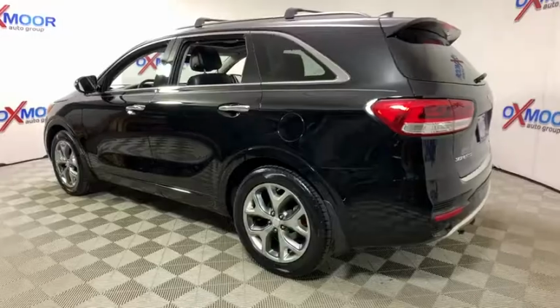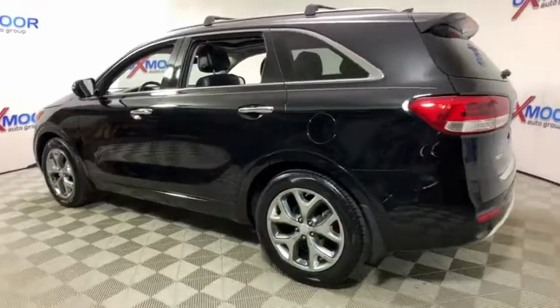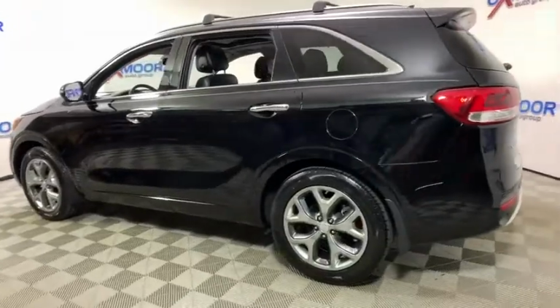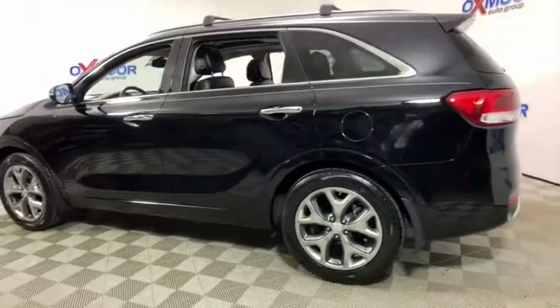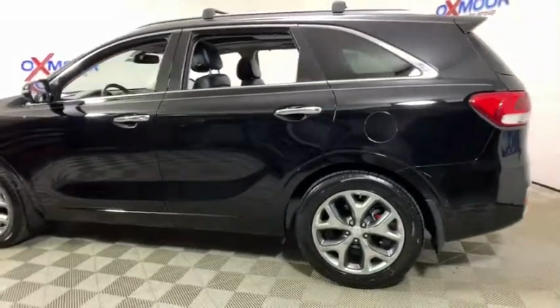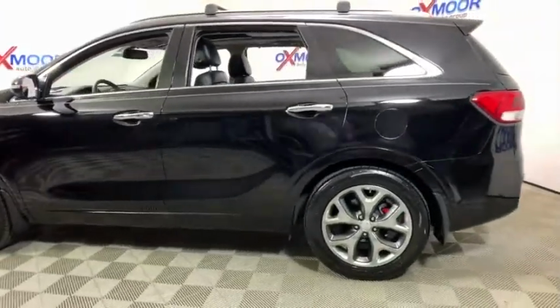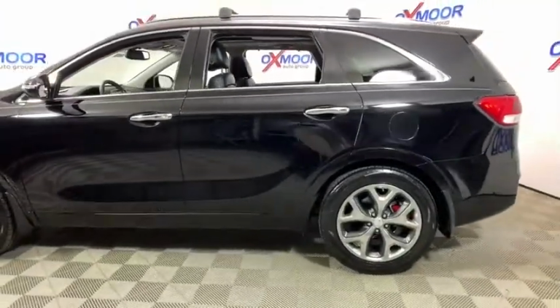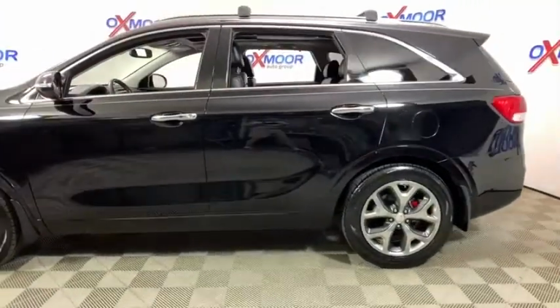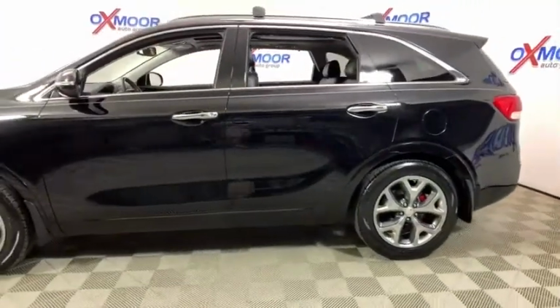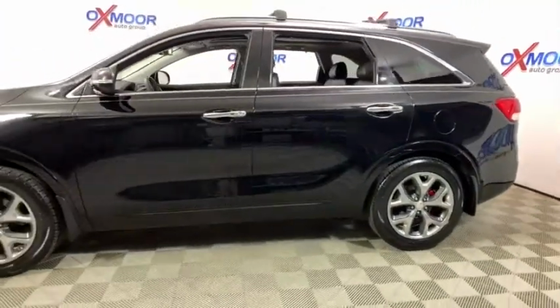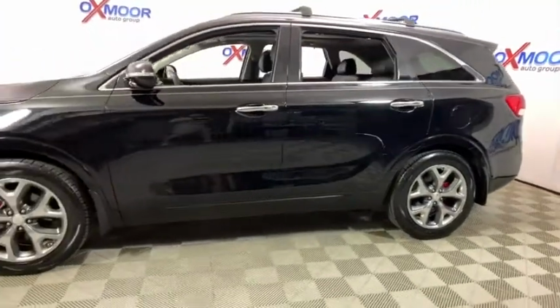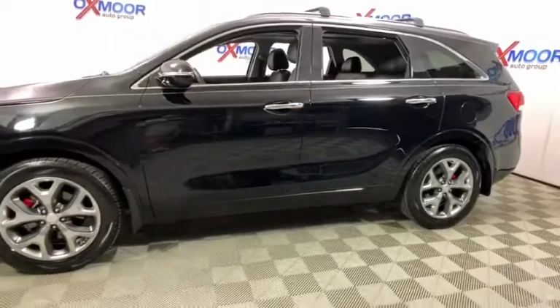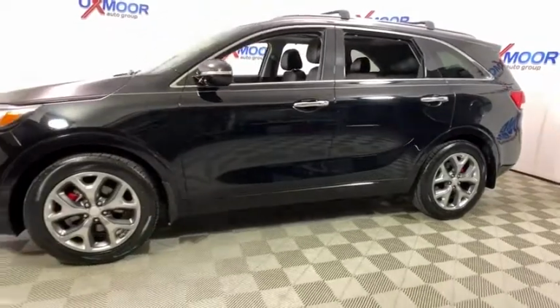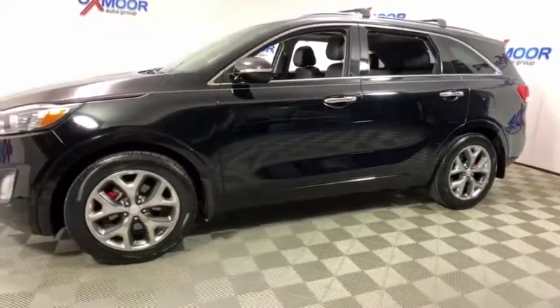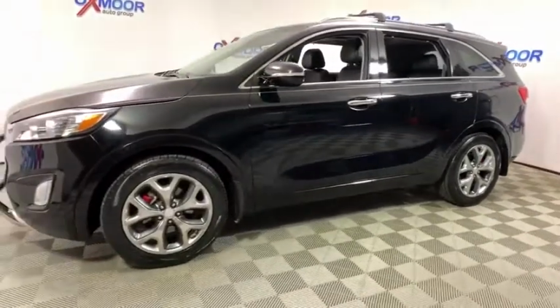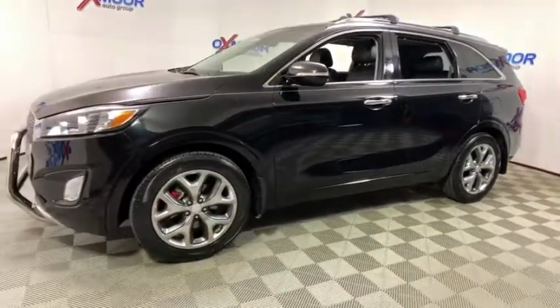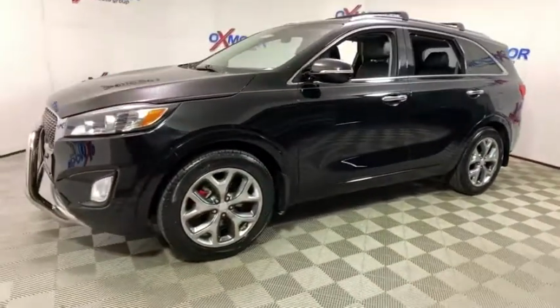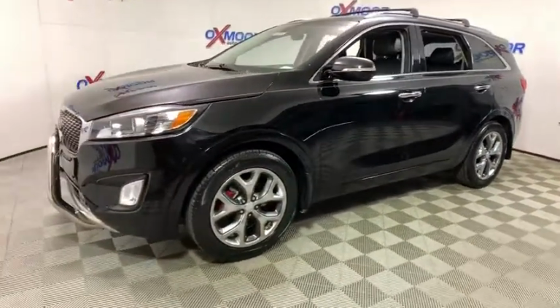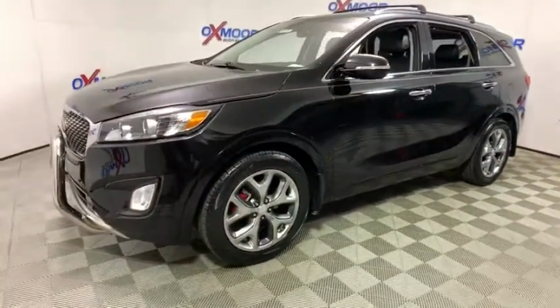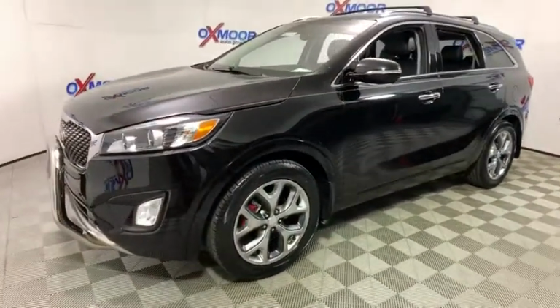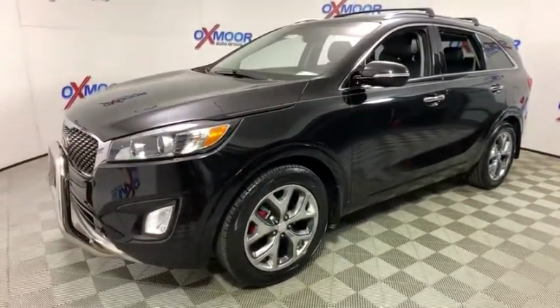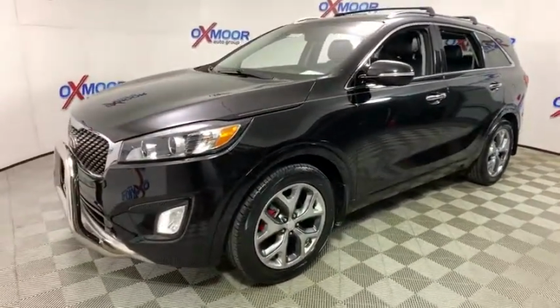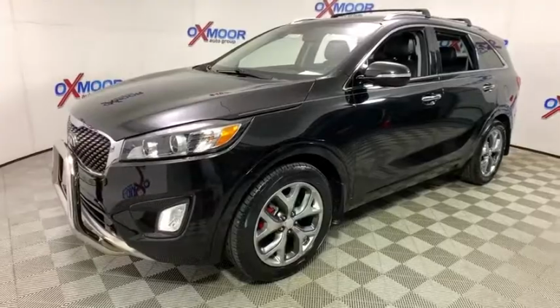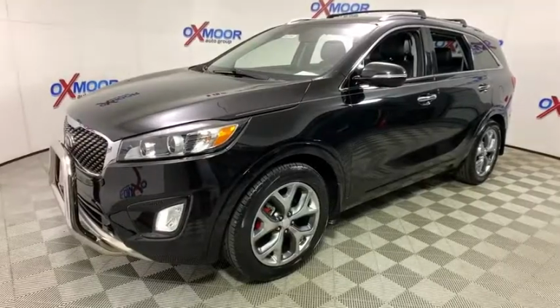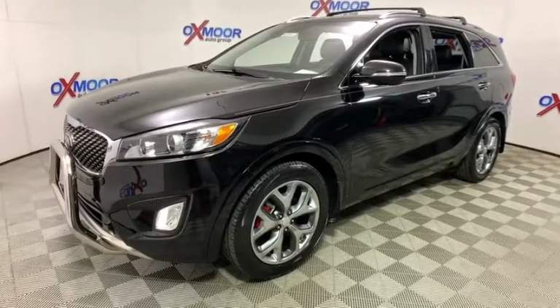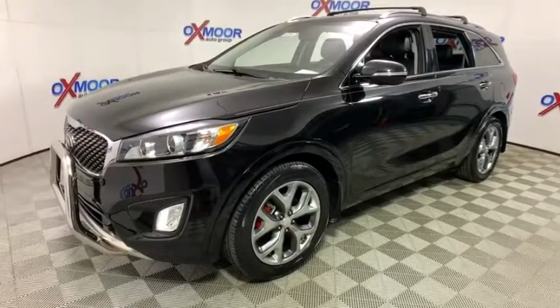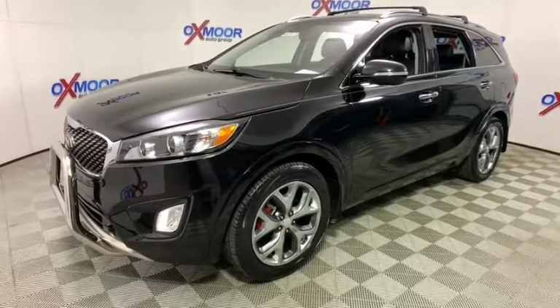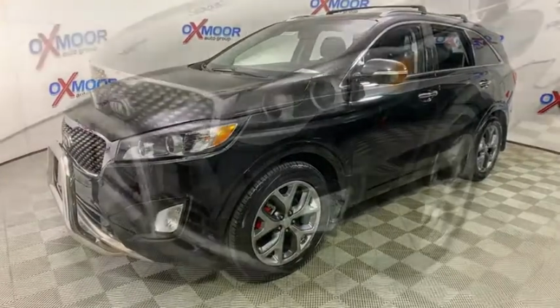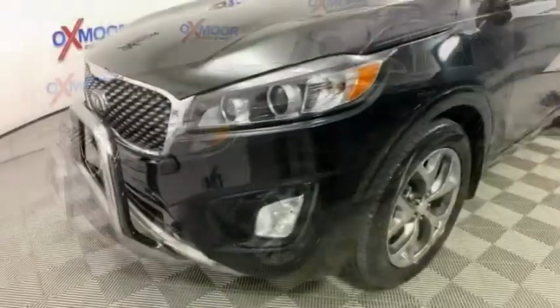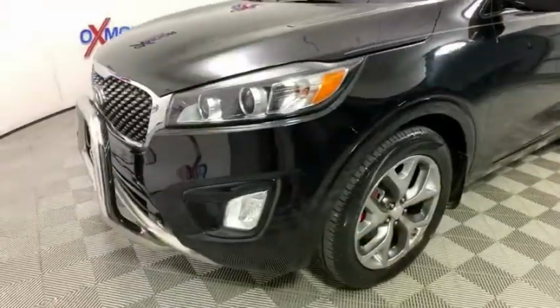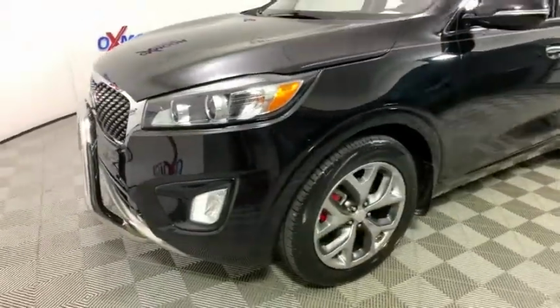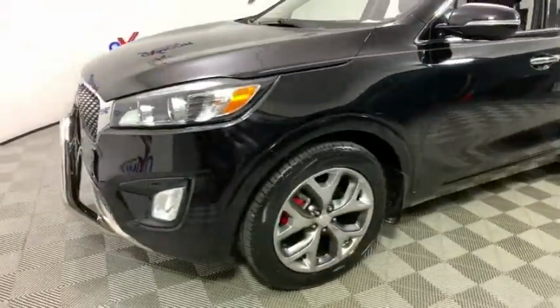Take a ride in the 2016 Kia Sorento. The Kia Sorento is a comfortable riding, powerful compact SUV loaded with impressive standard features. Take one look at its stylish, sleek design and you'll want to cross over to a Sorento.